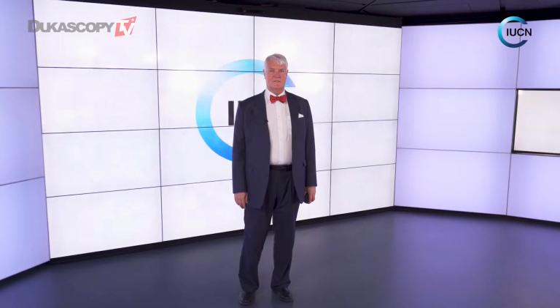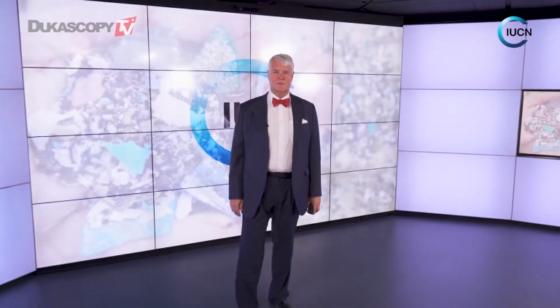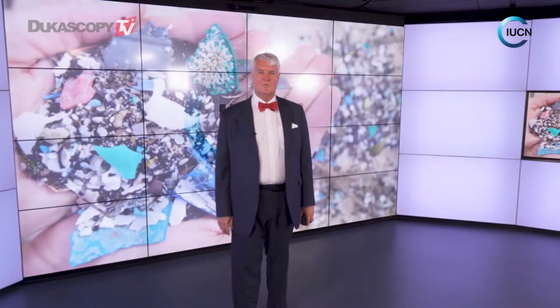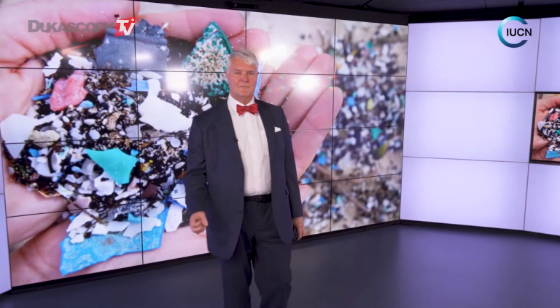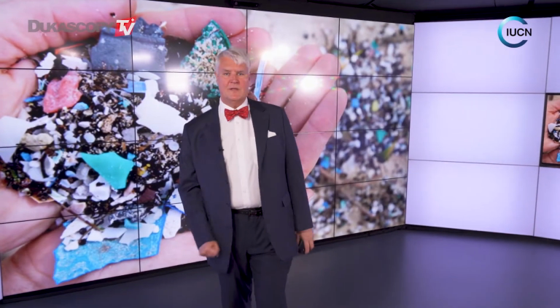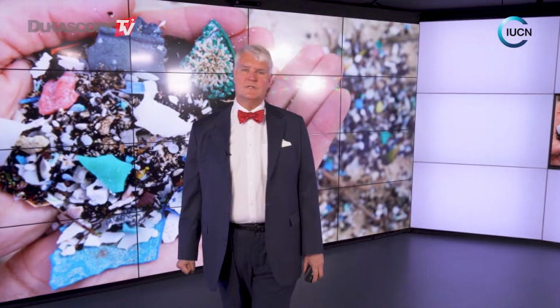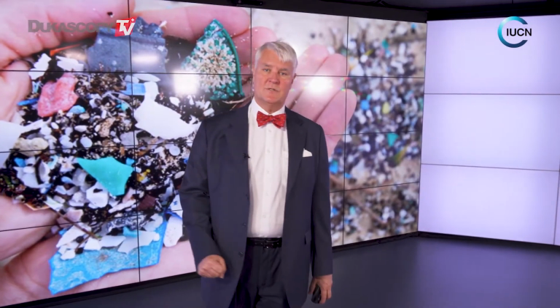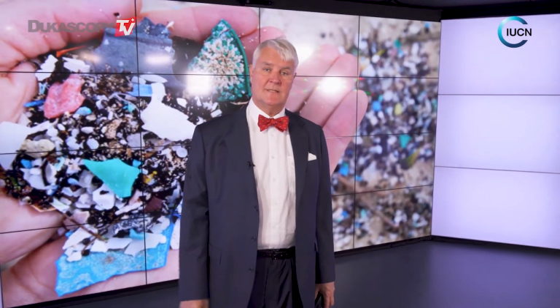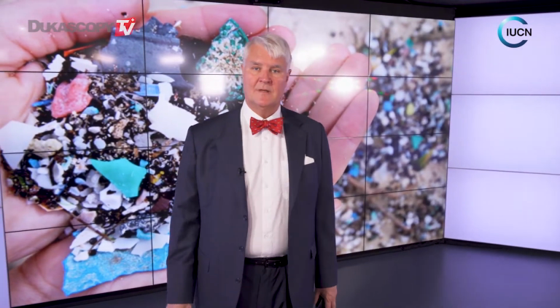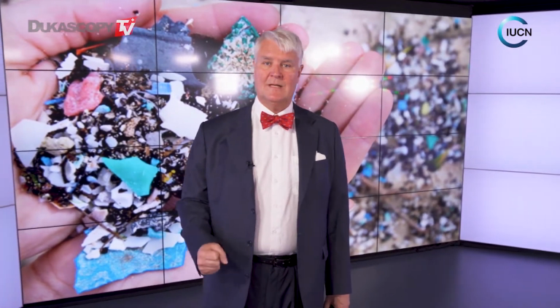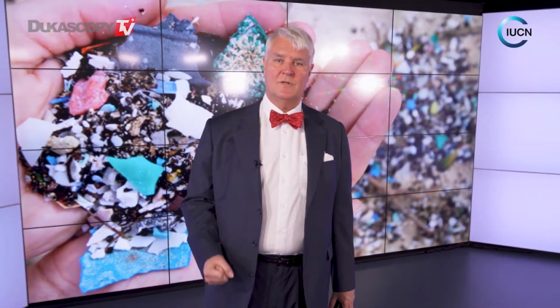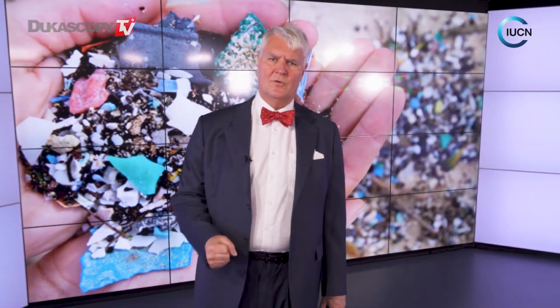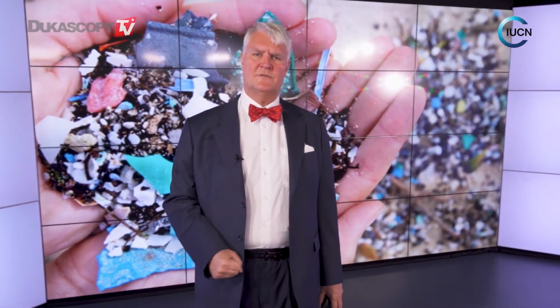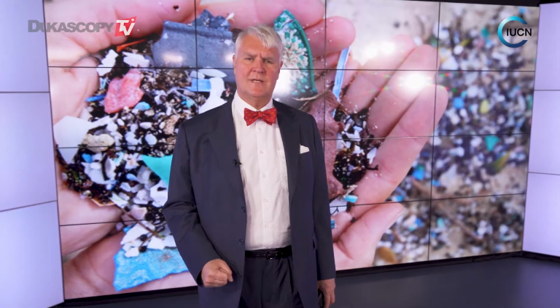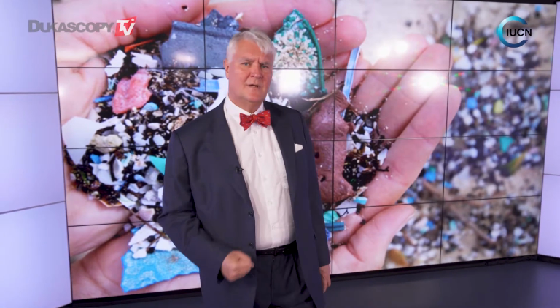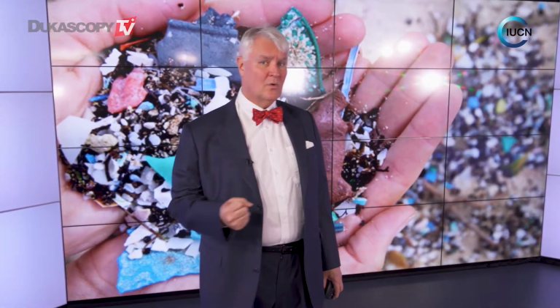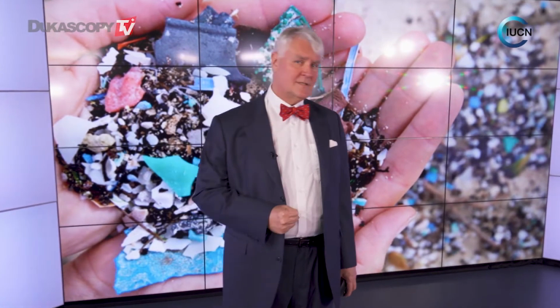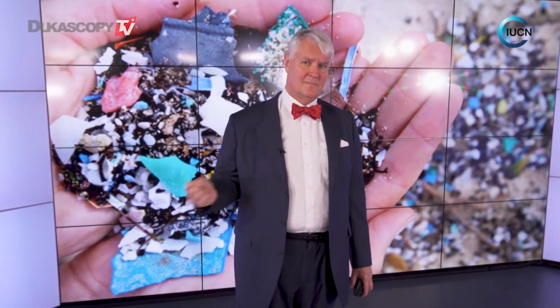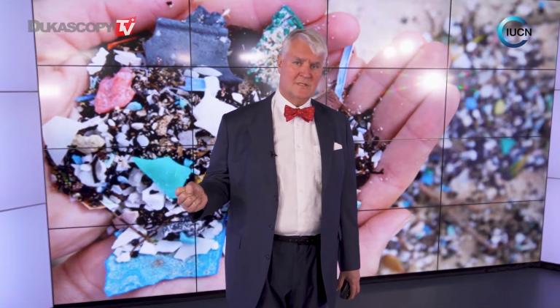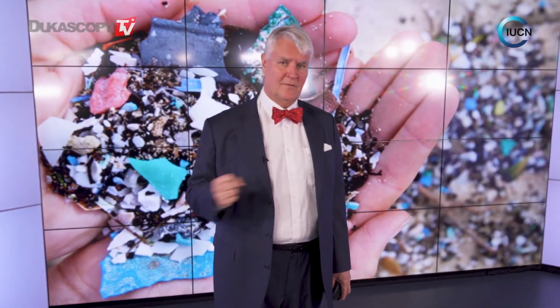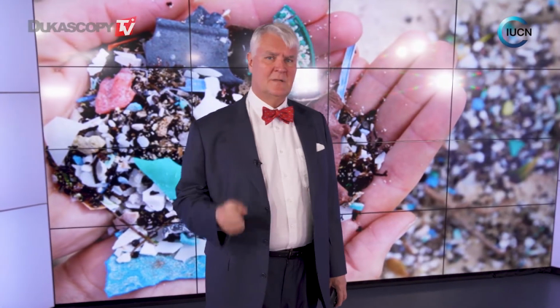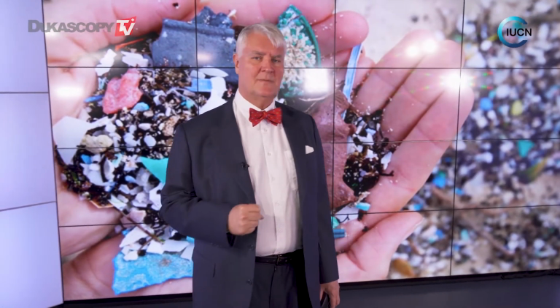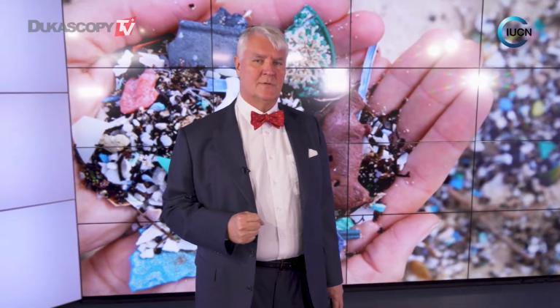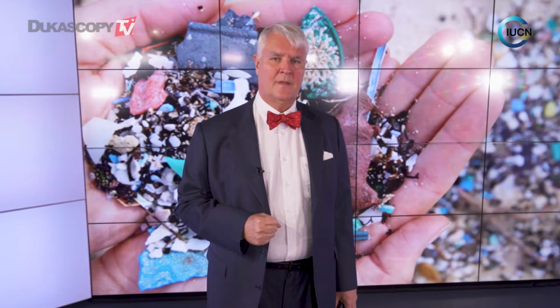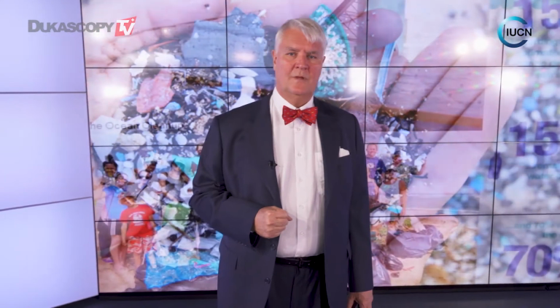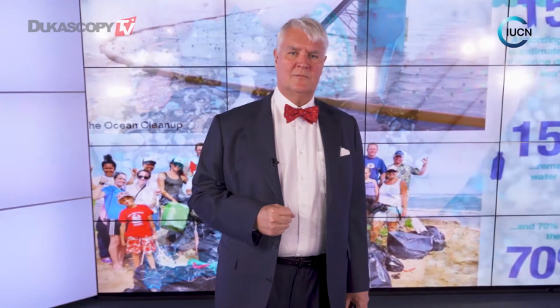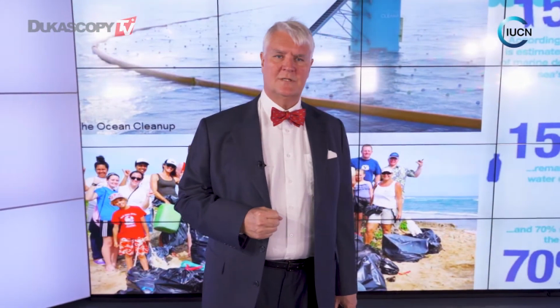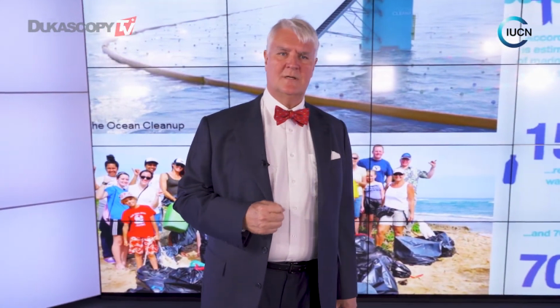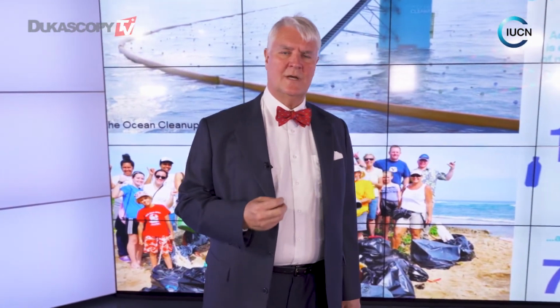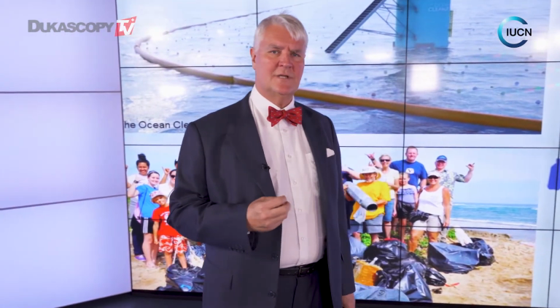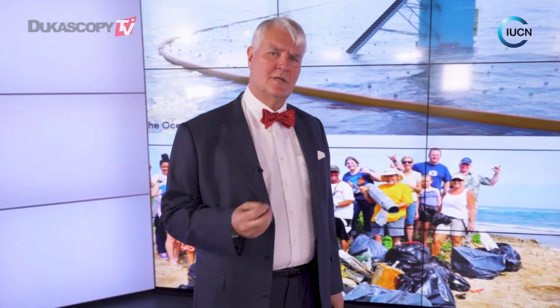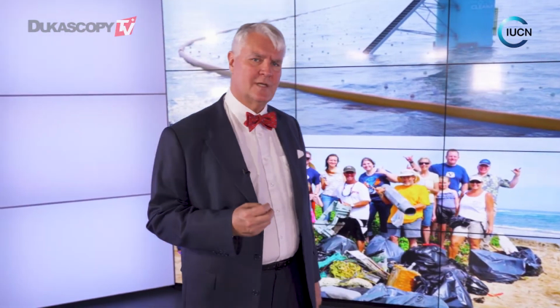Today we're going to talk about what's happening in the oceans when it comes to plastic. Quite clearly we're seeing all kinds of shifts right now. We're all aware of it — the news is full of it. But what's the backstory? Well, in fact, we're starting to see all kinds of shifts in the ocean right now.